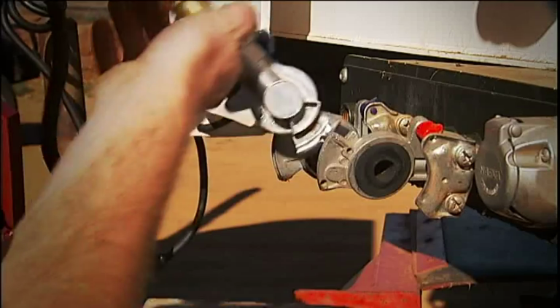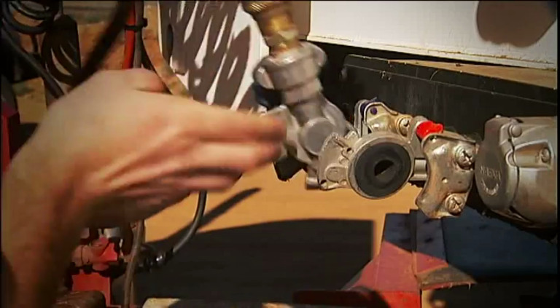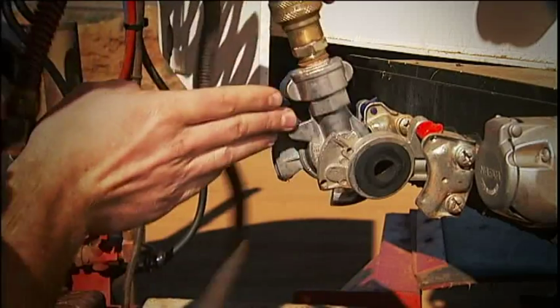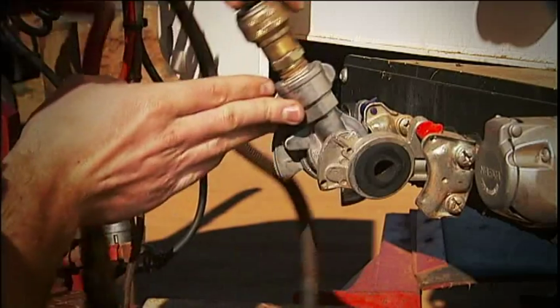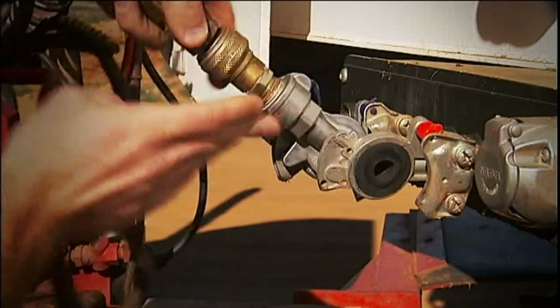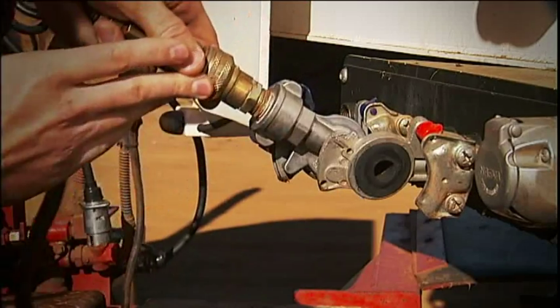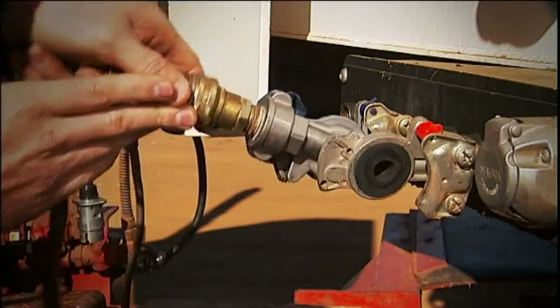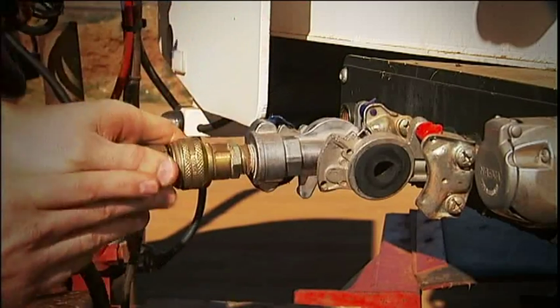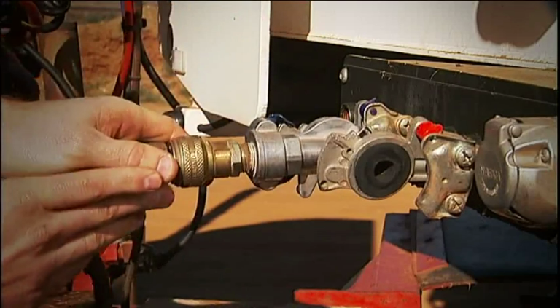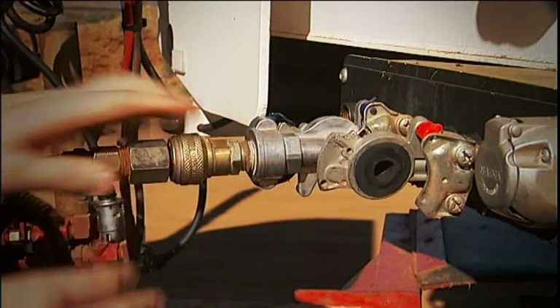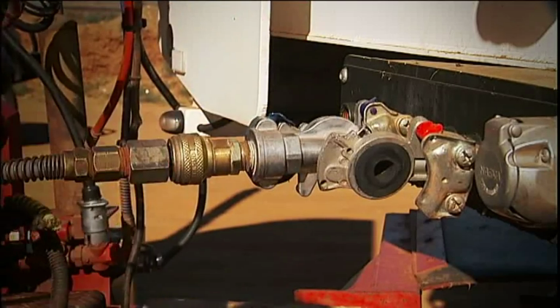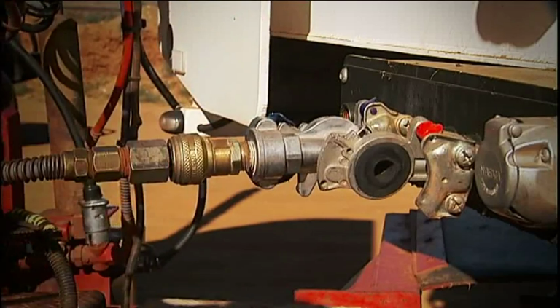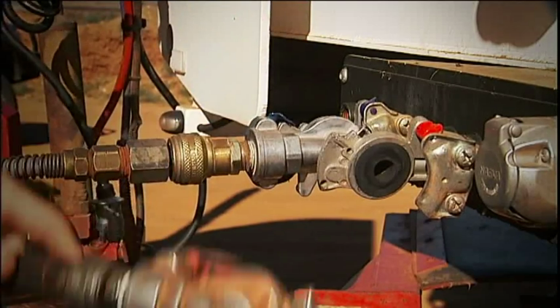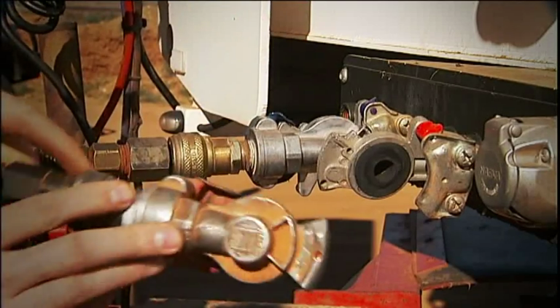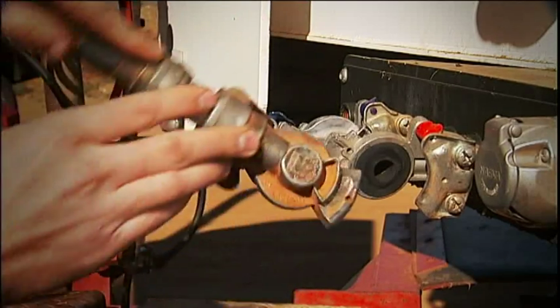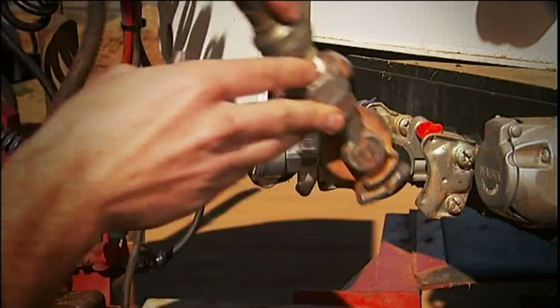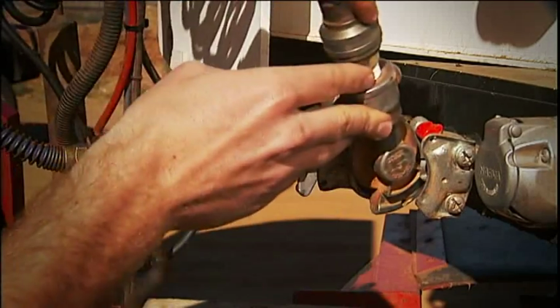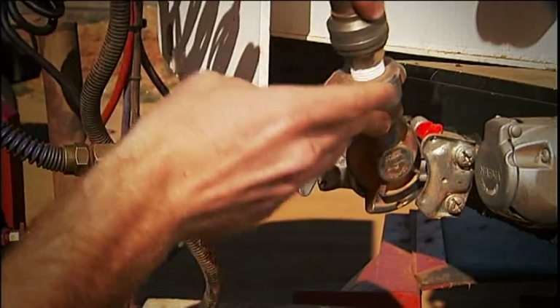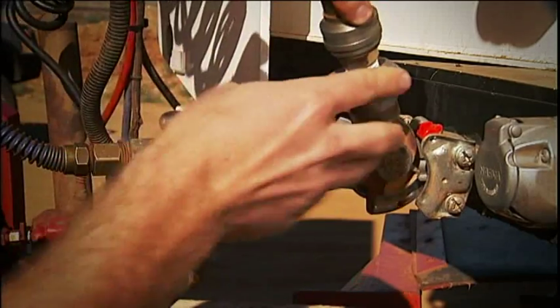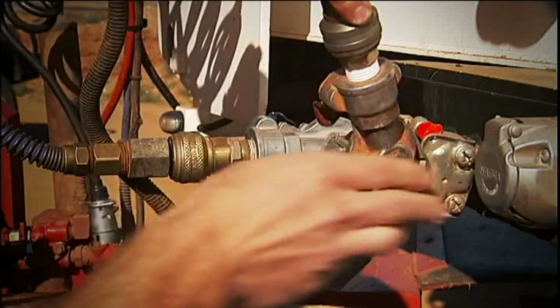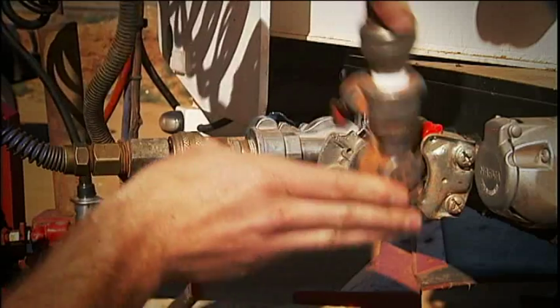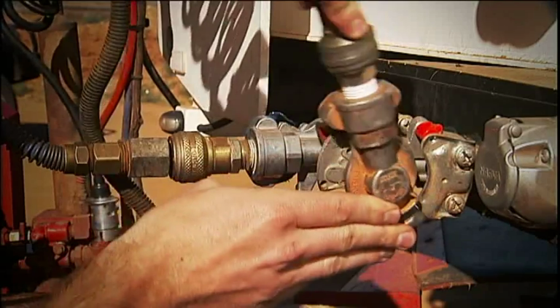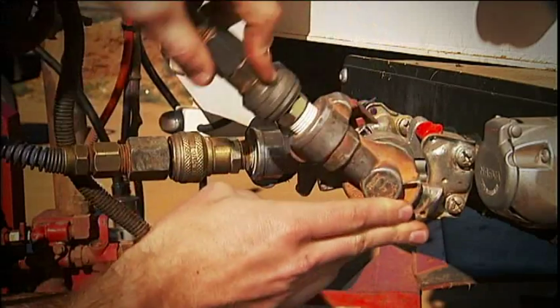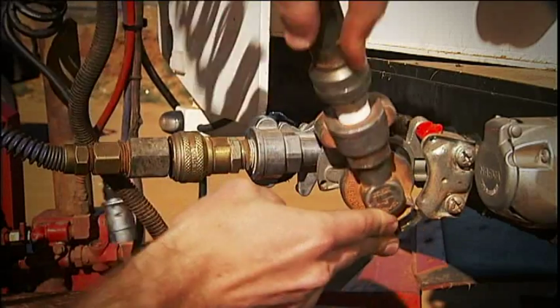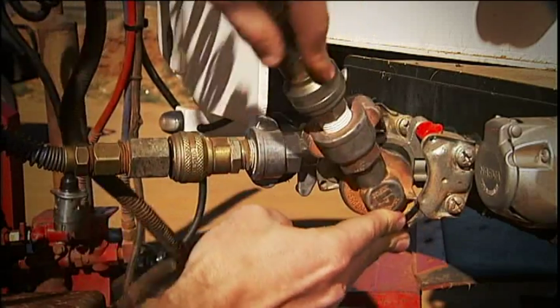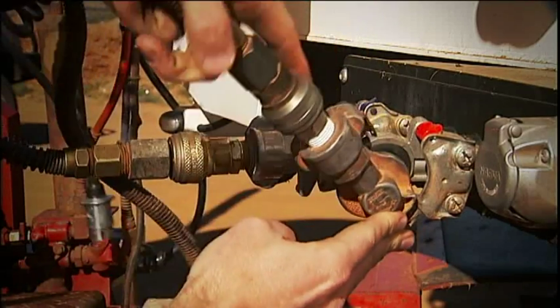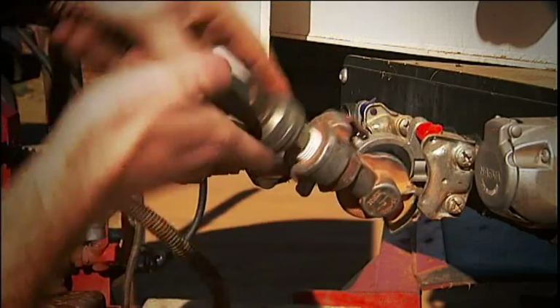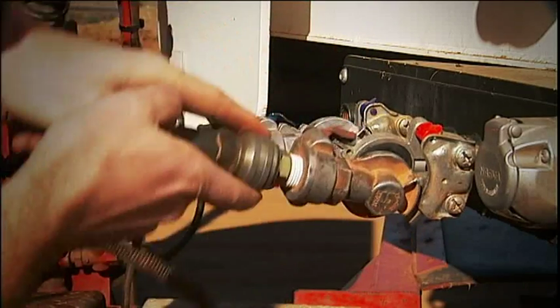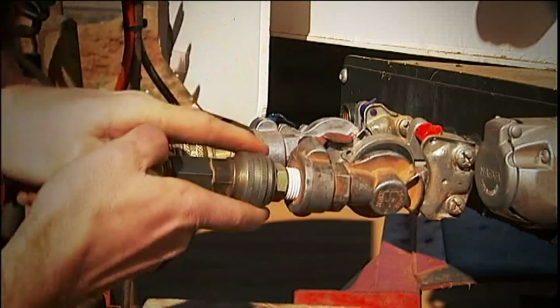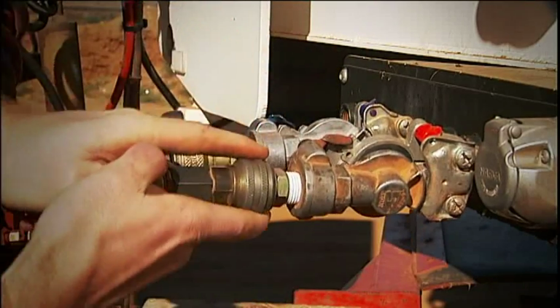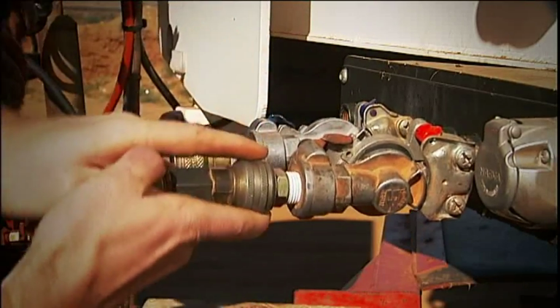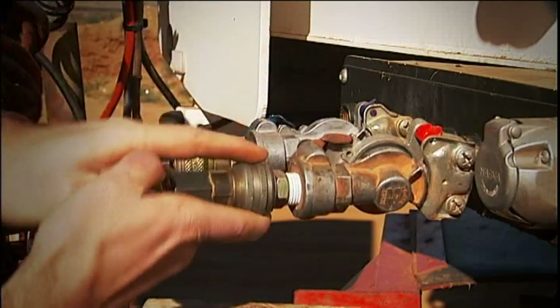Simply hook up your truck's standard air lines to the Airtip and in a matter of minutes you're ready to go. No waiting, no fuss and no mess.